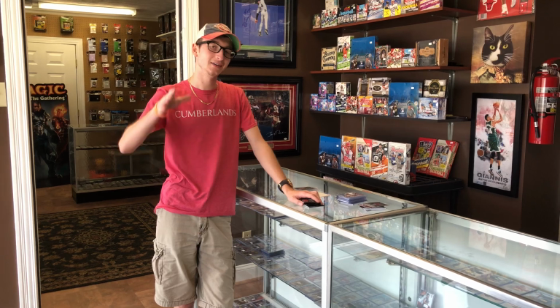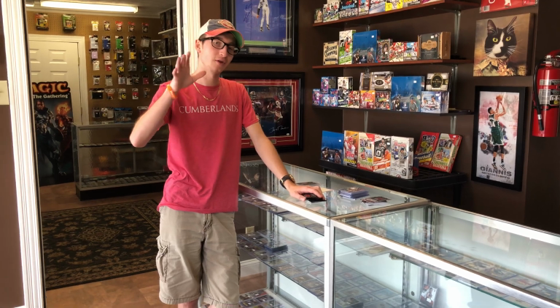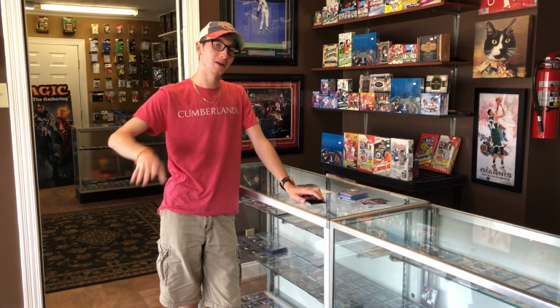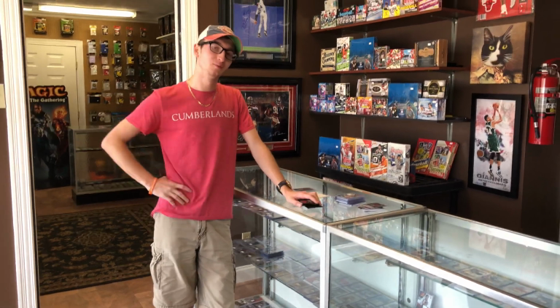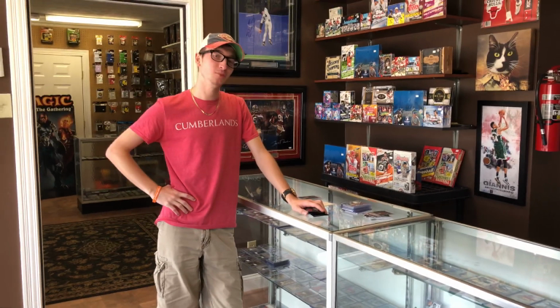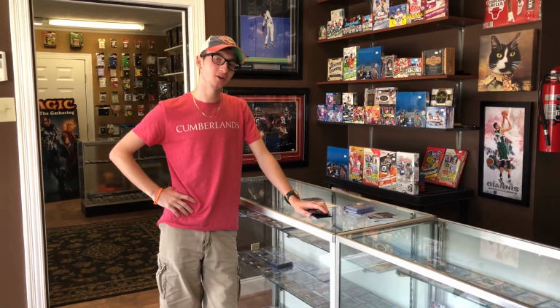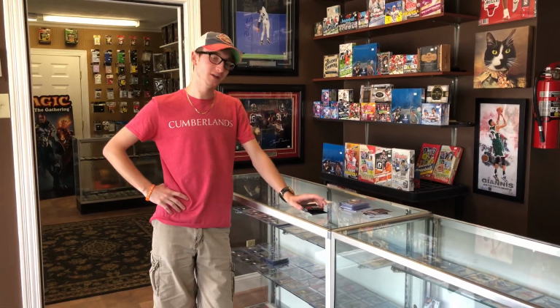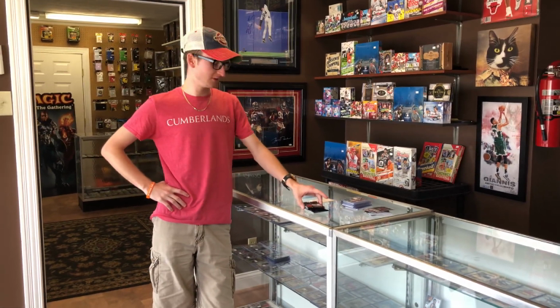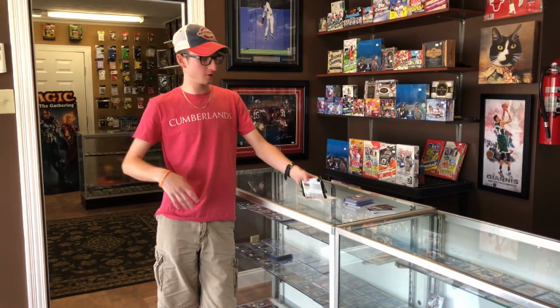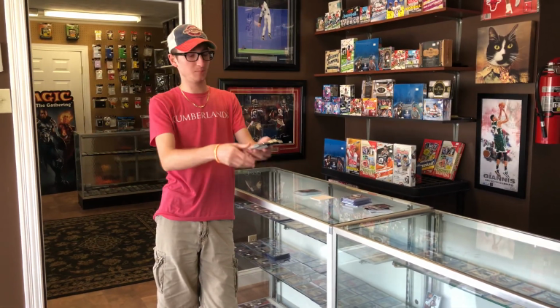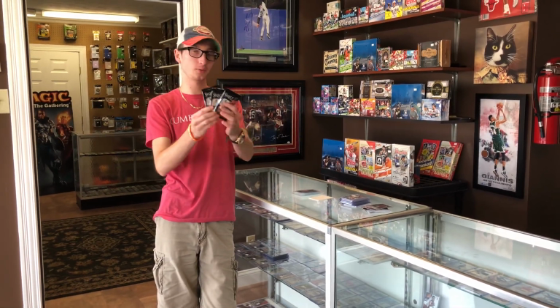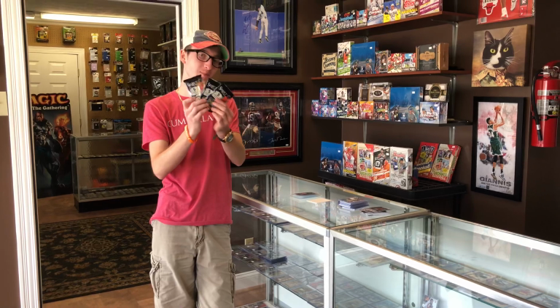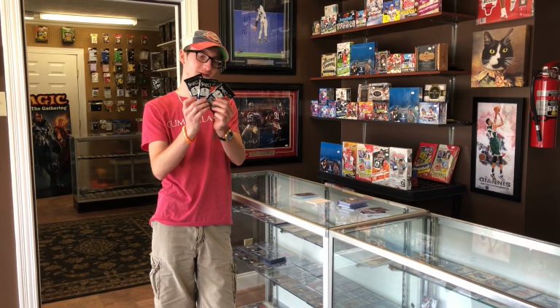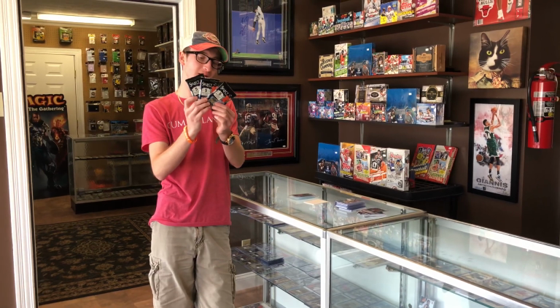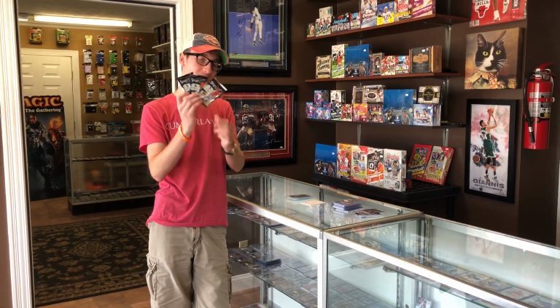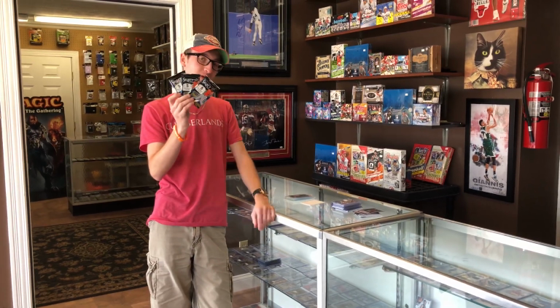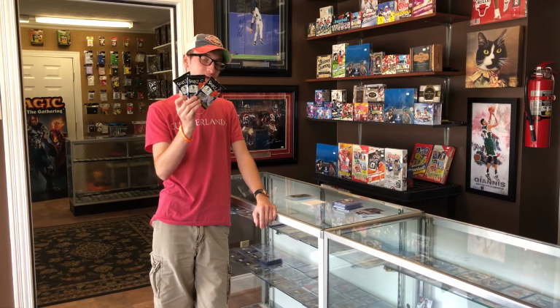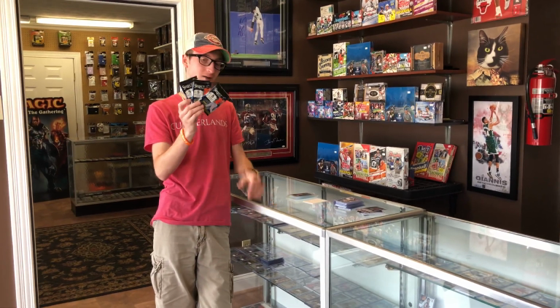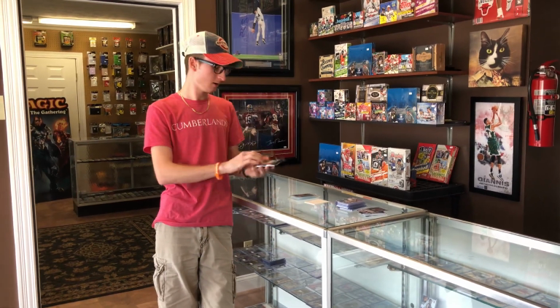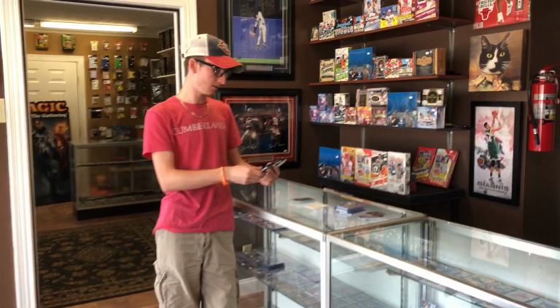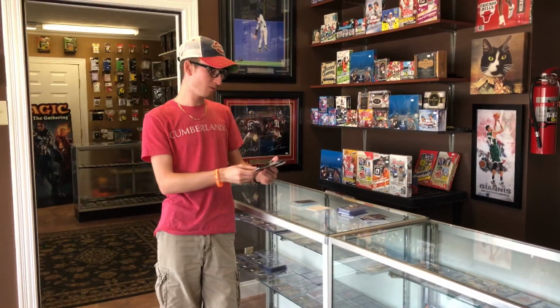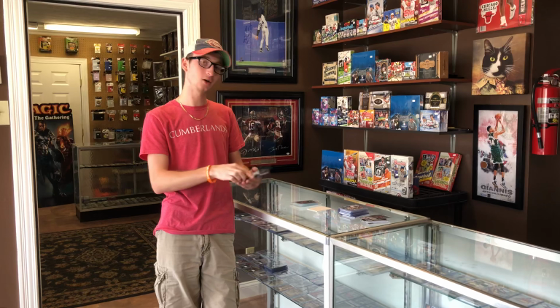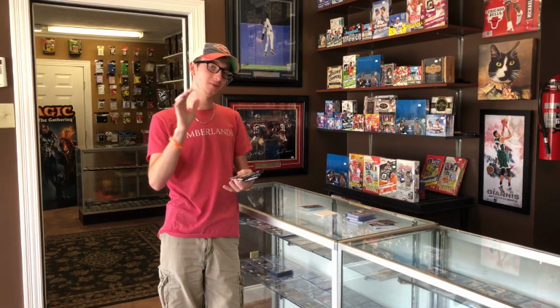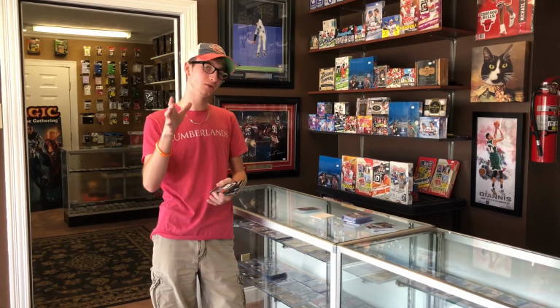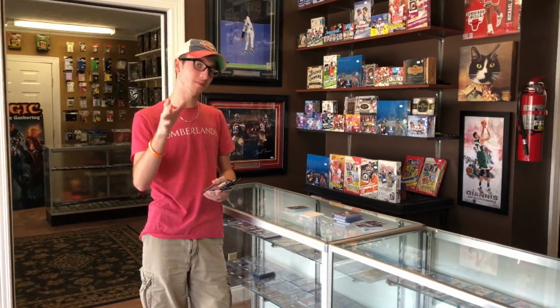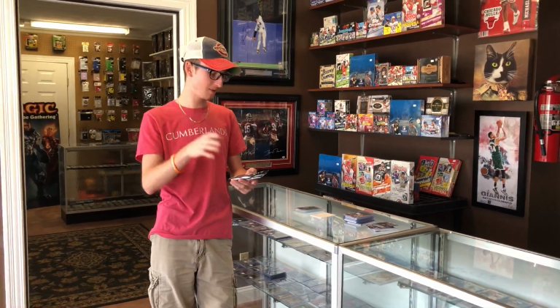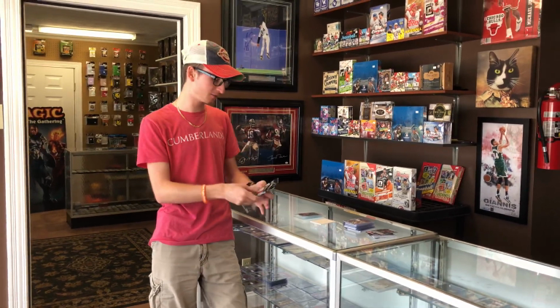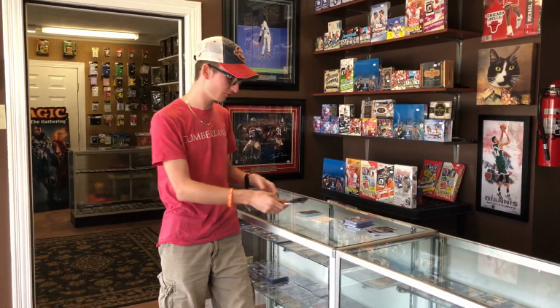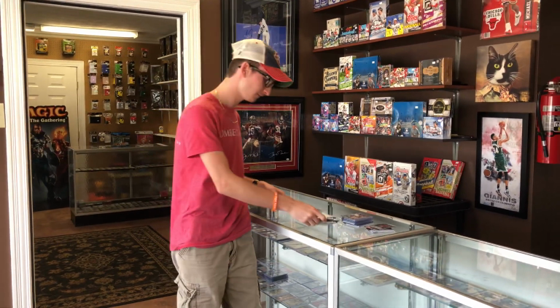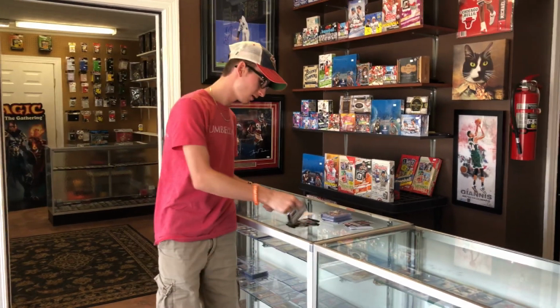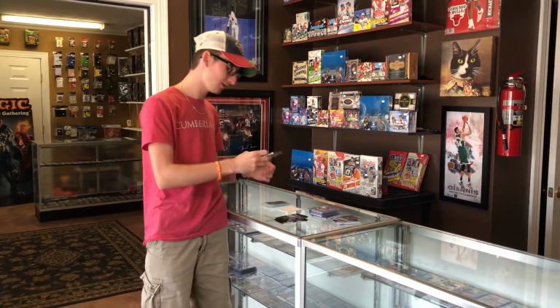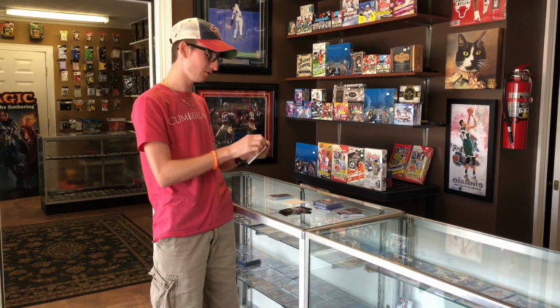Hey, it's Ethan, and we're back with a brand new baseball card opening video. Today we're gonna rip into three hobby packs of Panini Select — pretty nice brand right here. We're back at the card shop today with Corbin, everybody check him out, Brown Sports Card Shop. Let's rip into it.